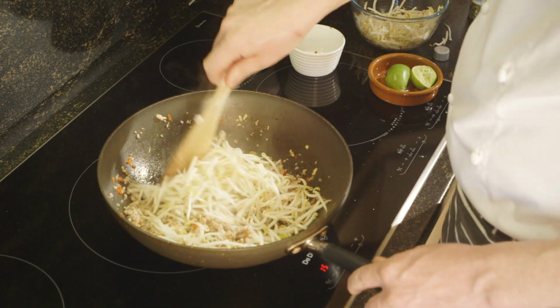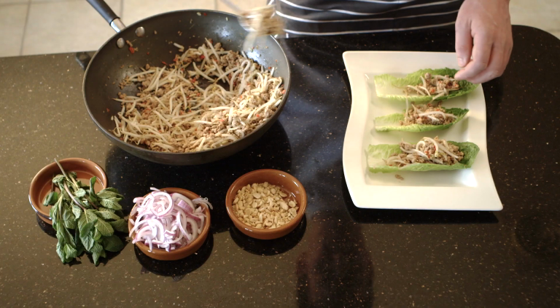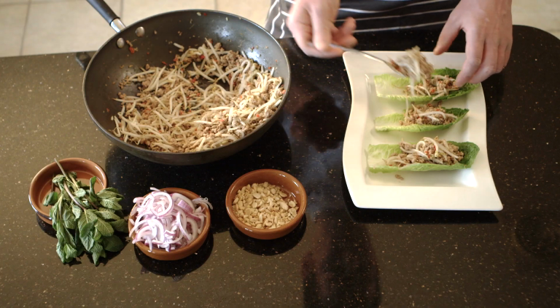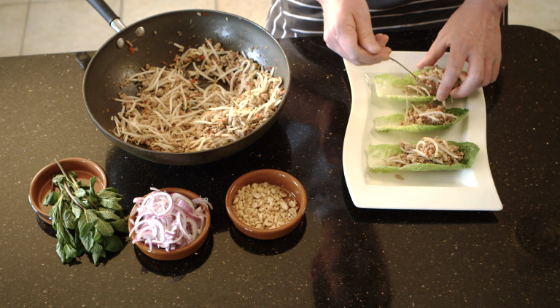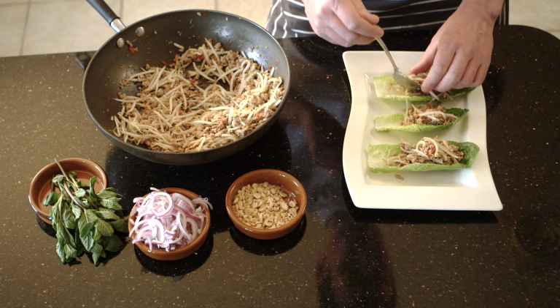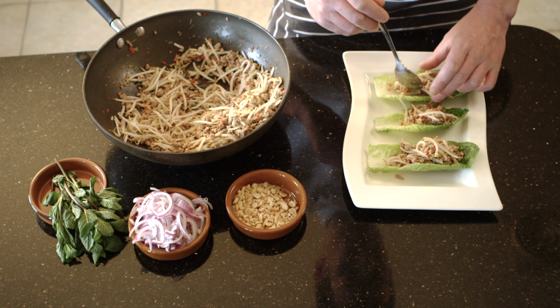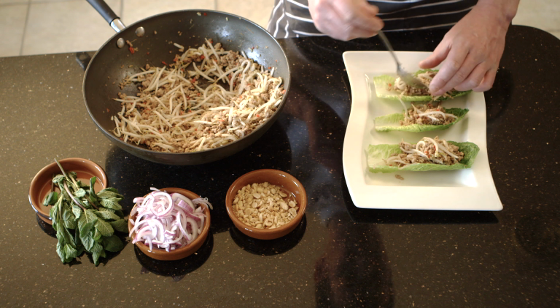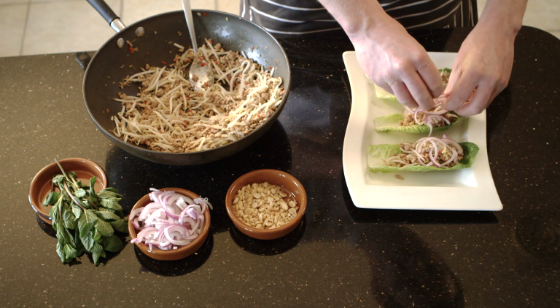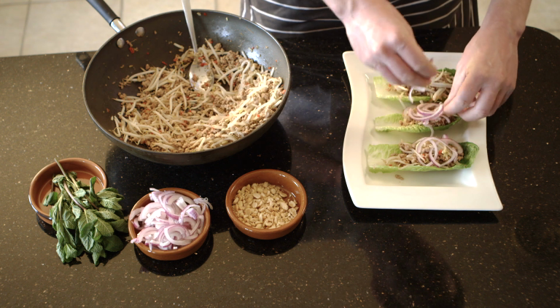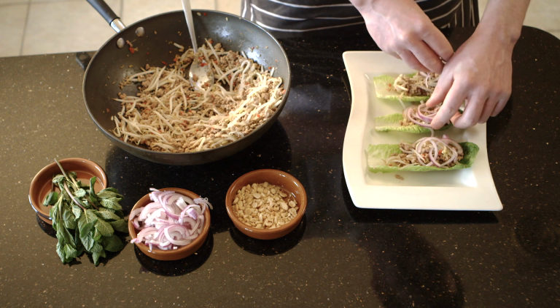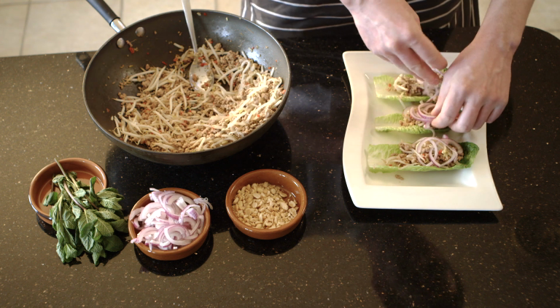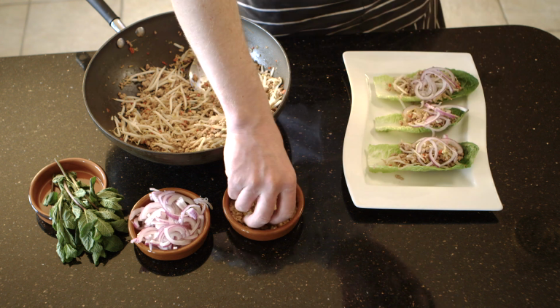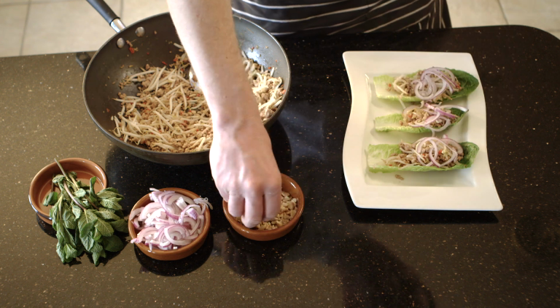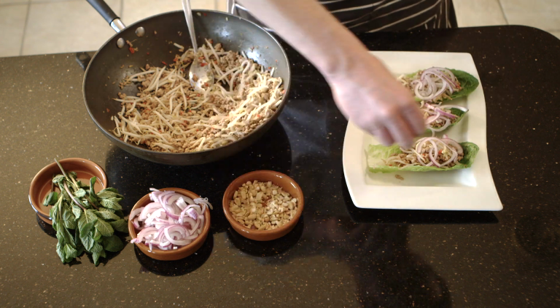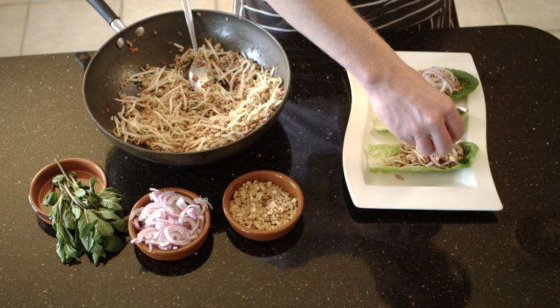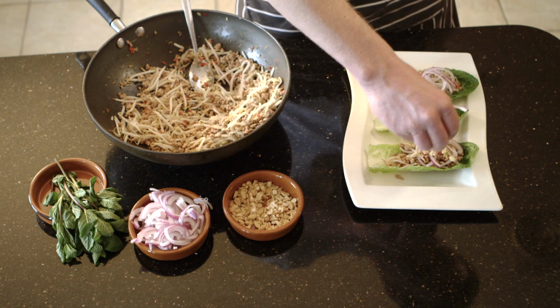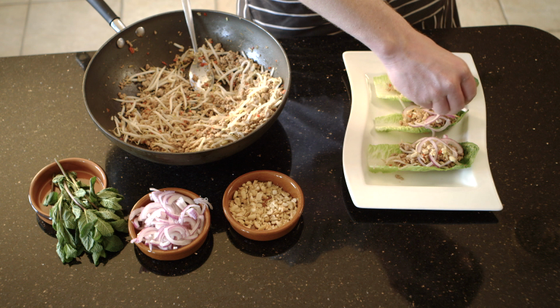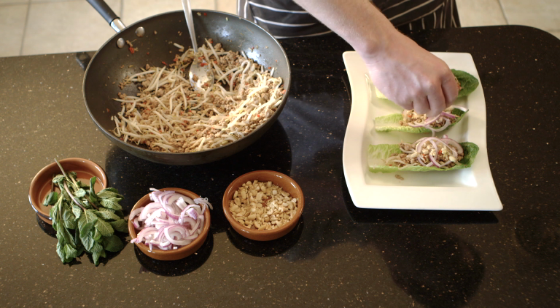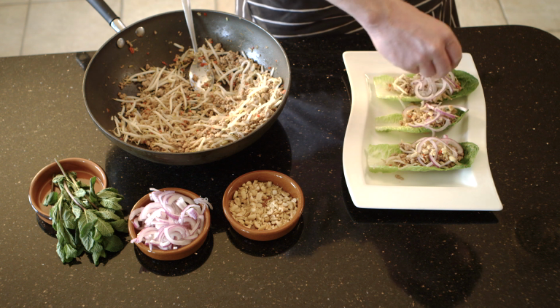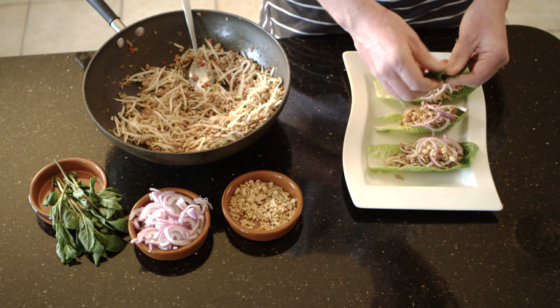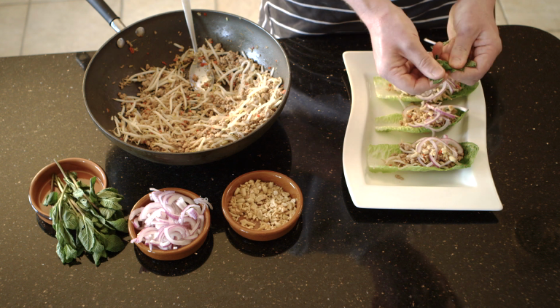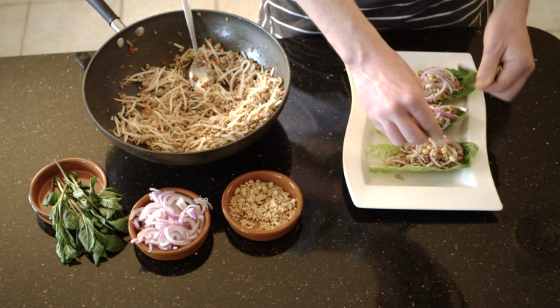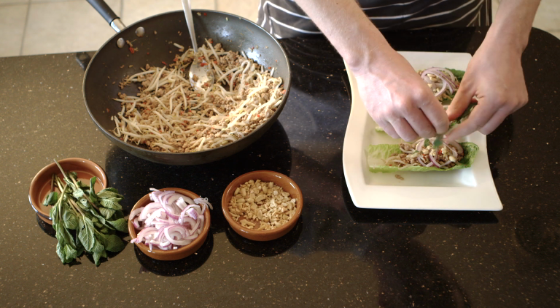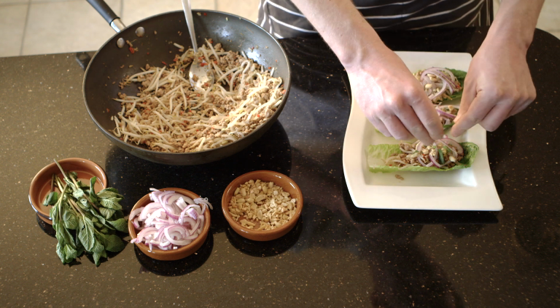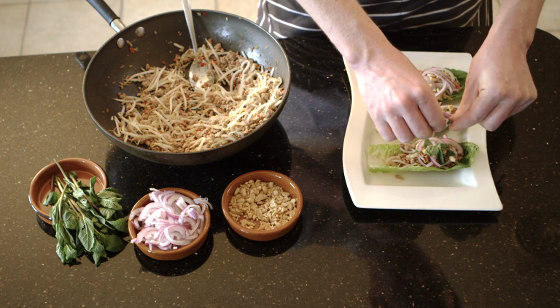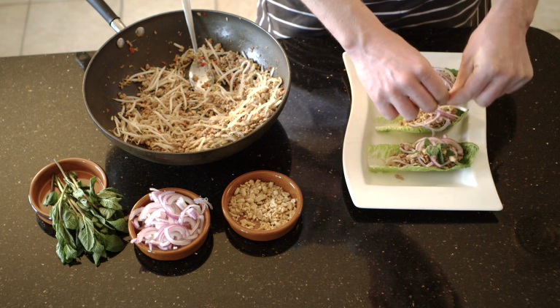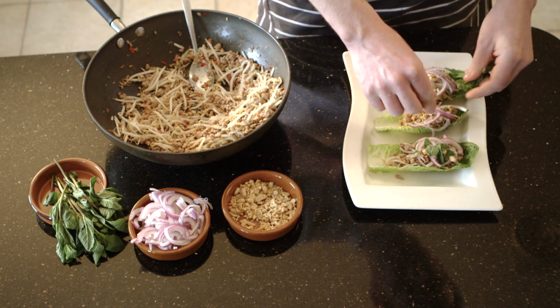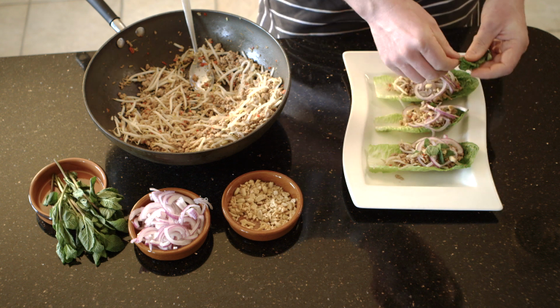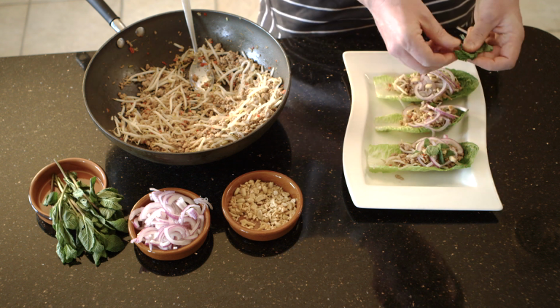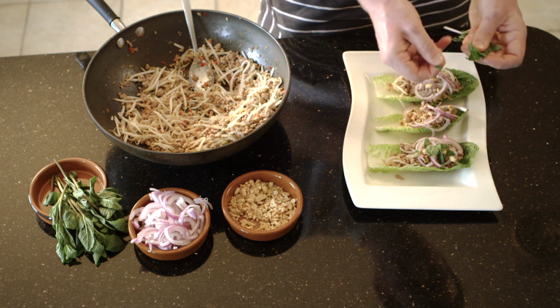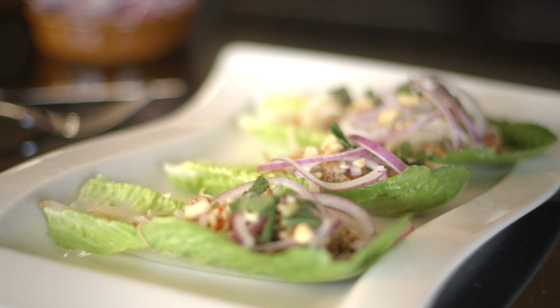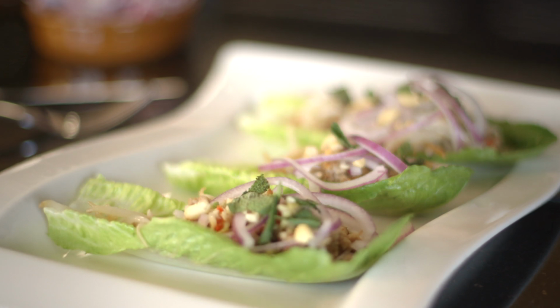Separate the lettuce leaves and arrange on a serving plate. Allow 3 leaves per serving. Spoon the mince mixture onto the leaves then scatter with peanuts and red onion slices. Tear over a few mint leaves and serve.